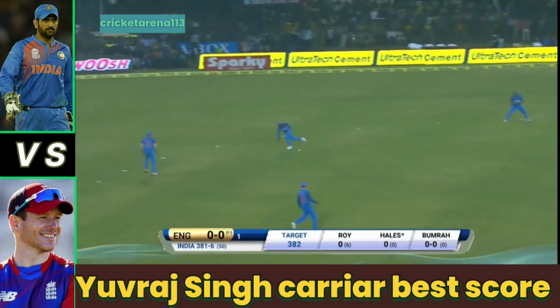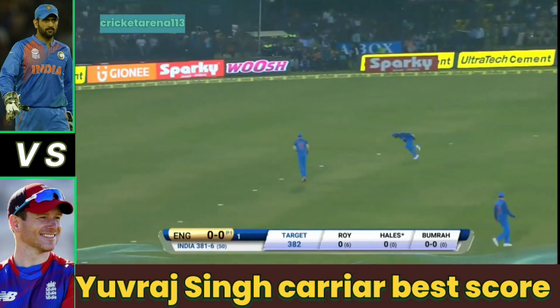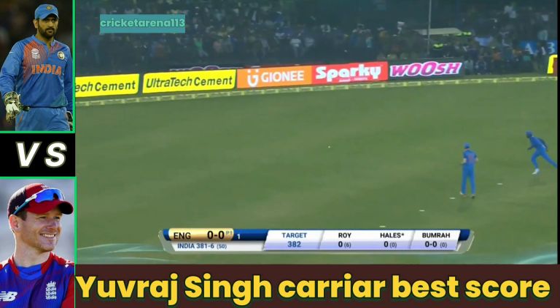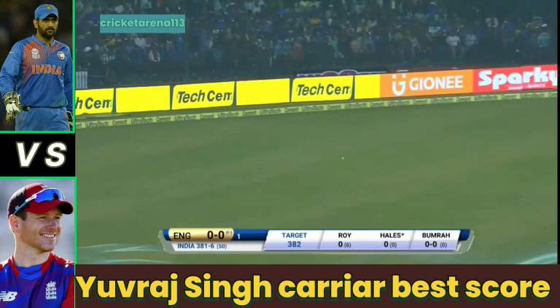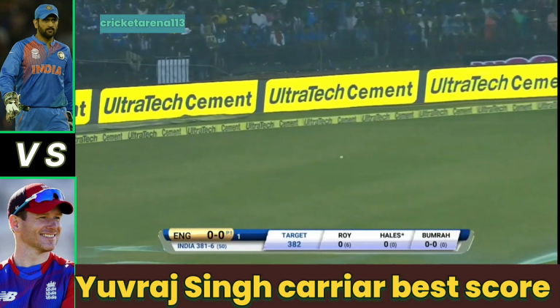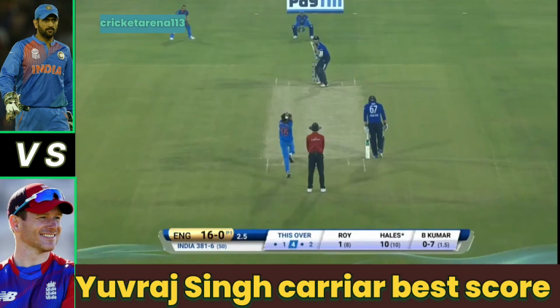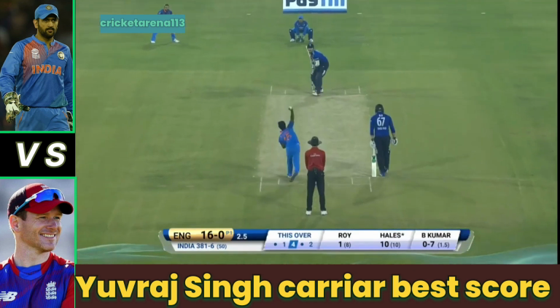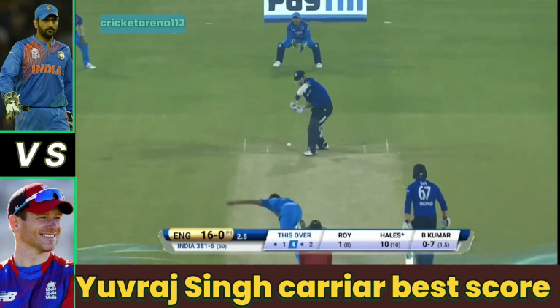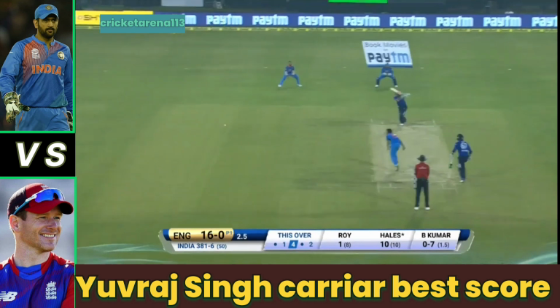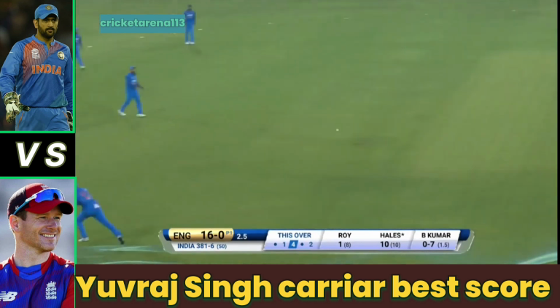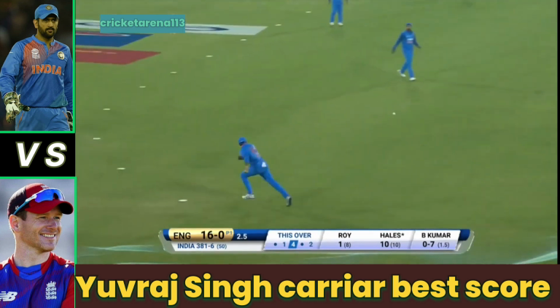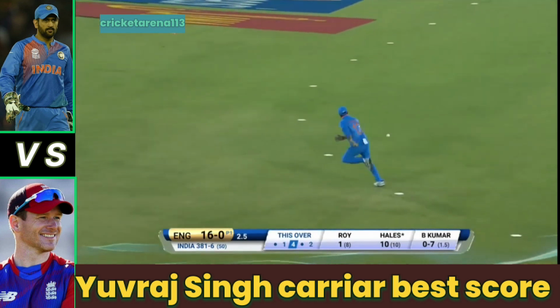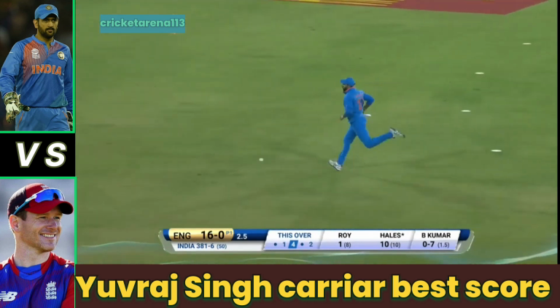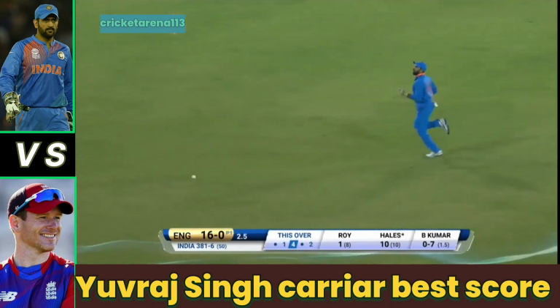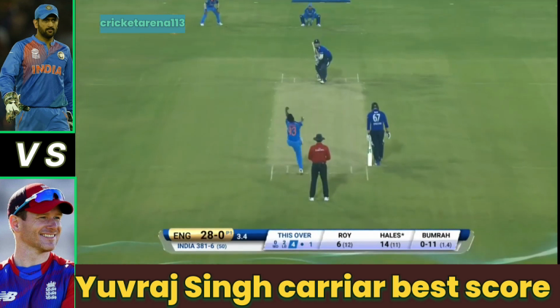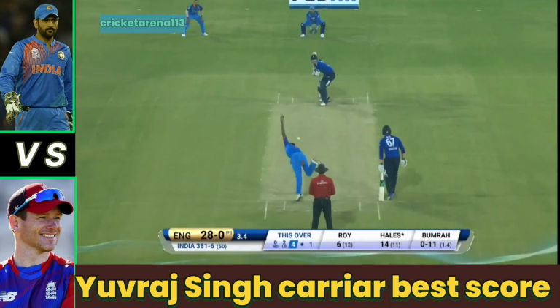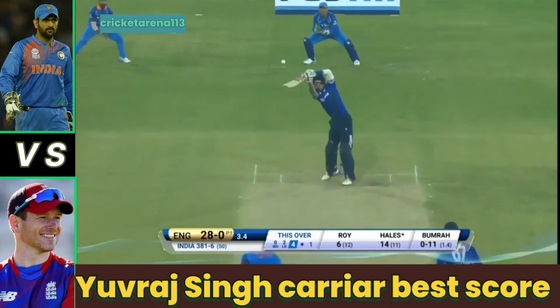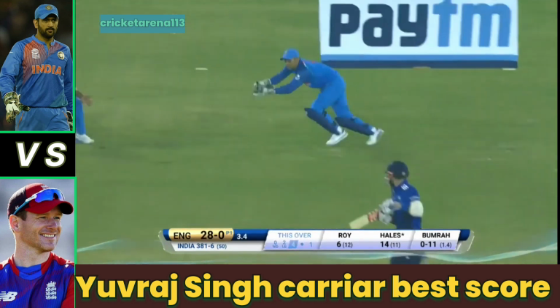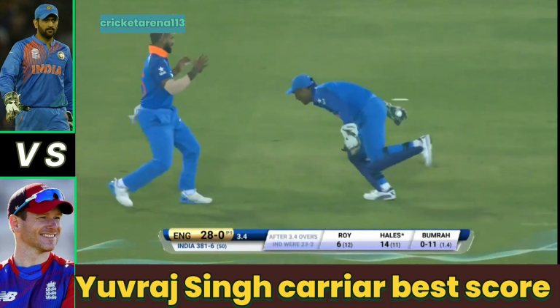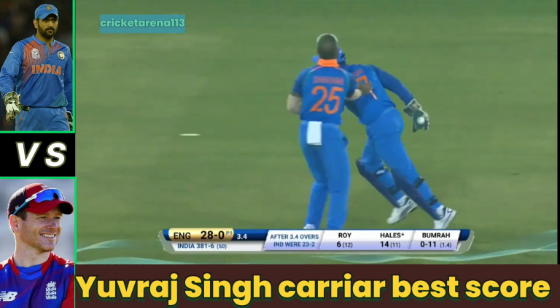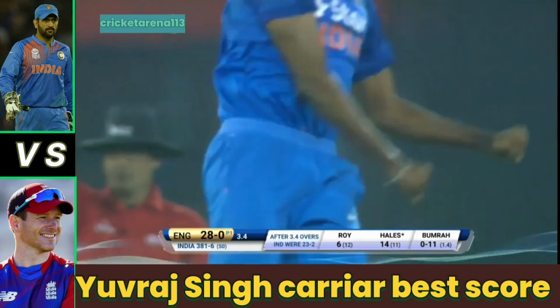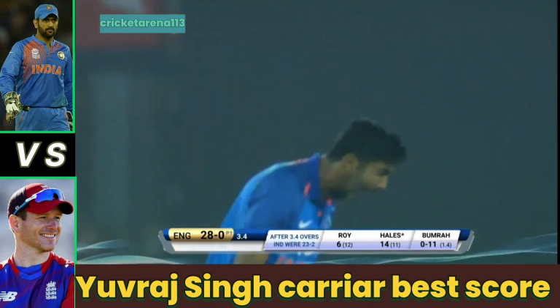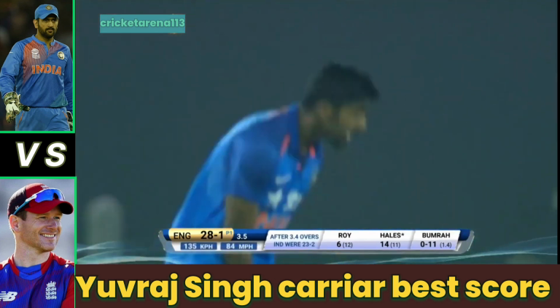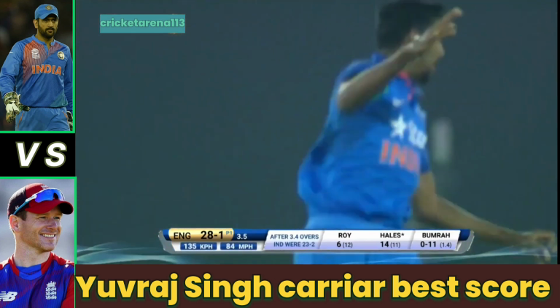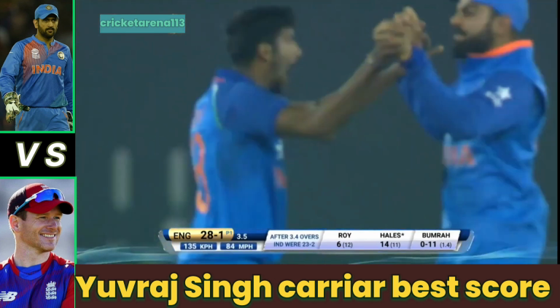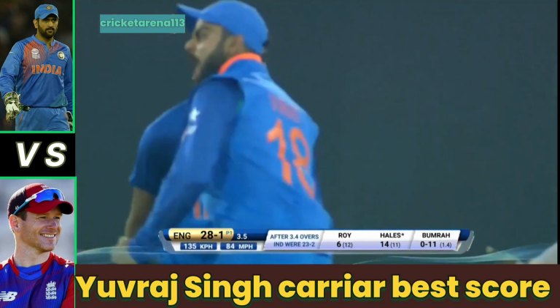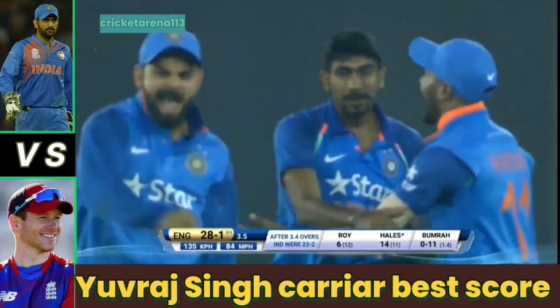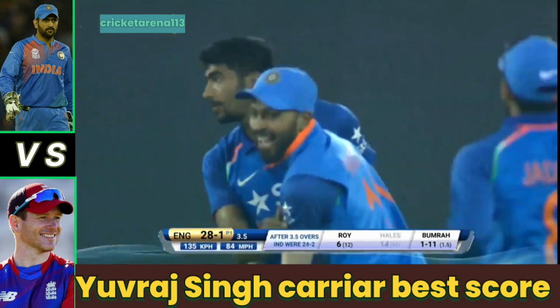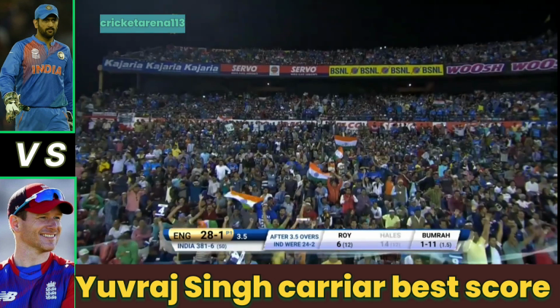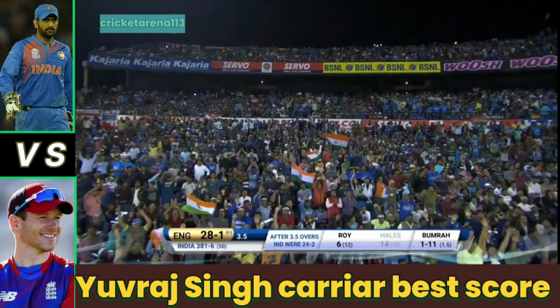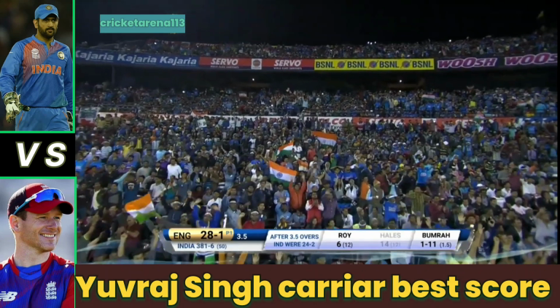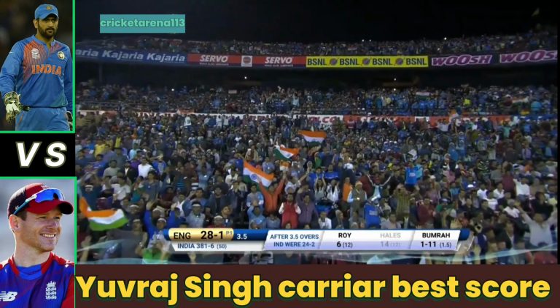Straight away off with the boundary — Alex Hales. Nice shot, this time it will get through. Edged — gone! Deserved that. He has bowled well with the new ball, and a simple catch for MS Dhoni.